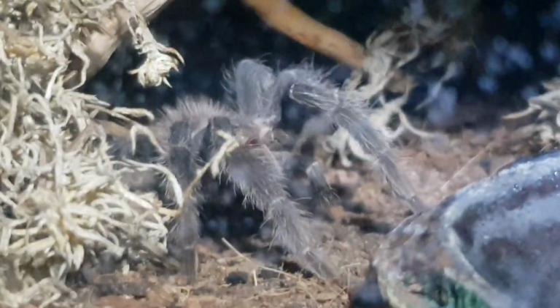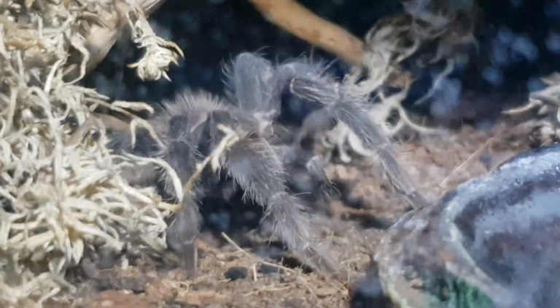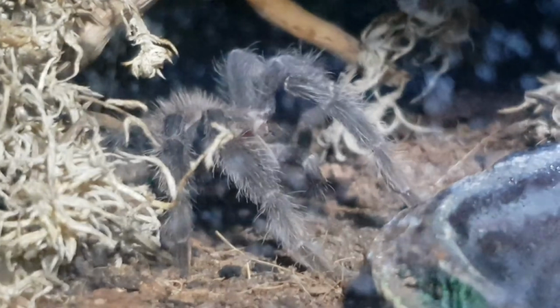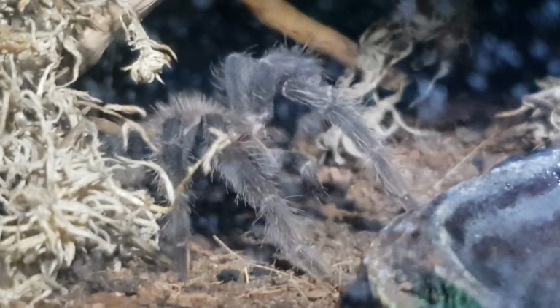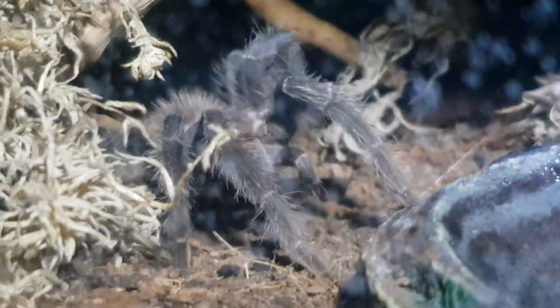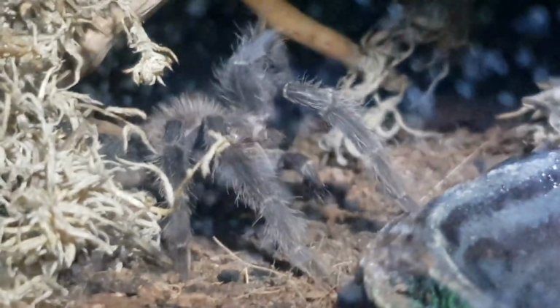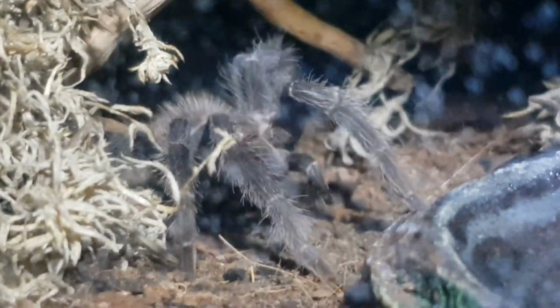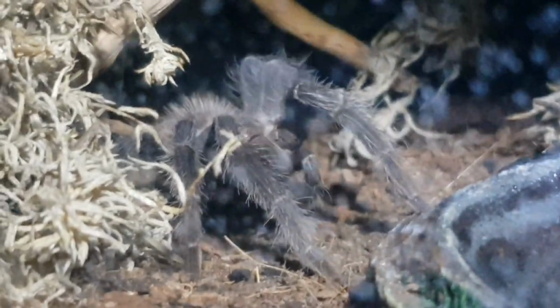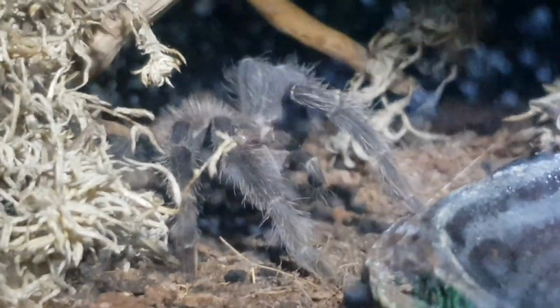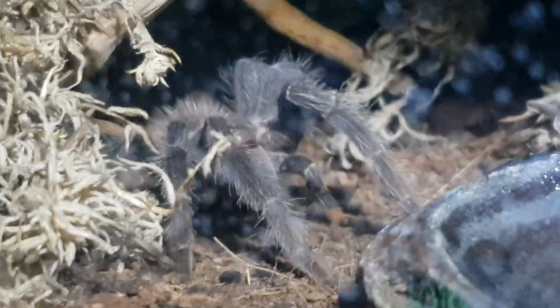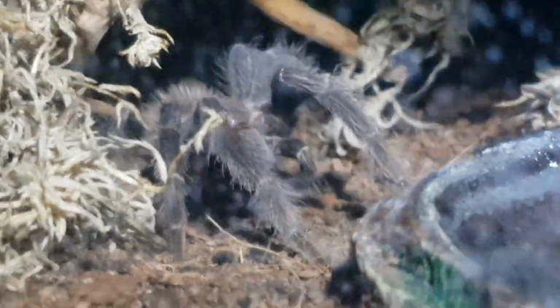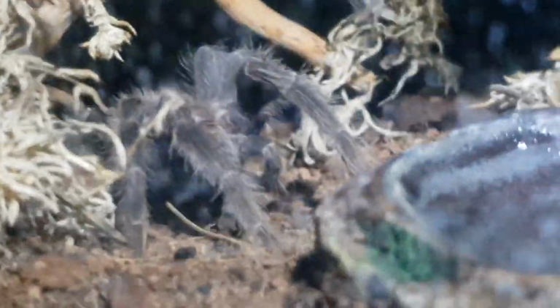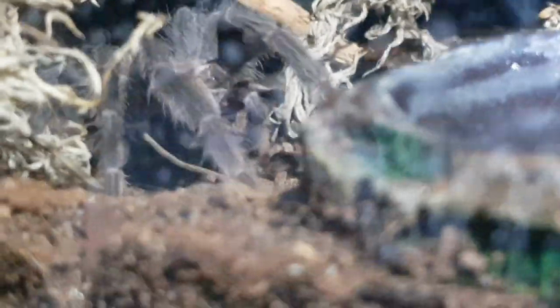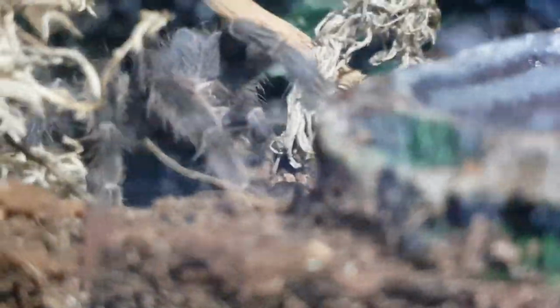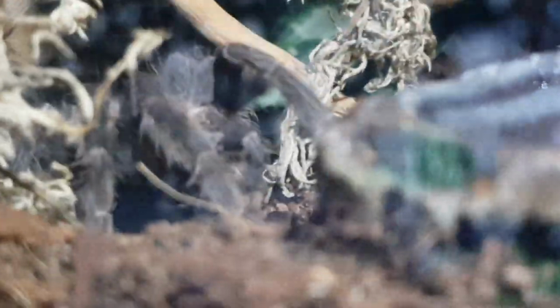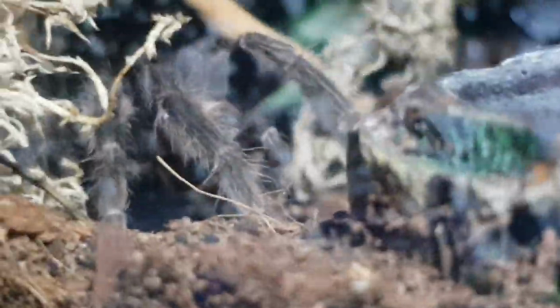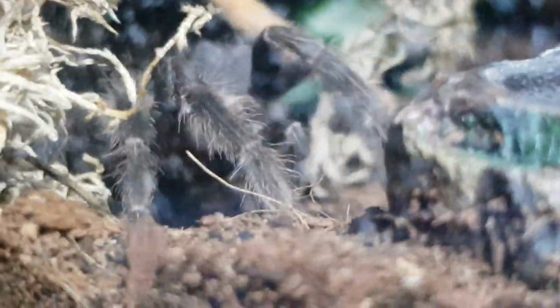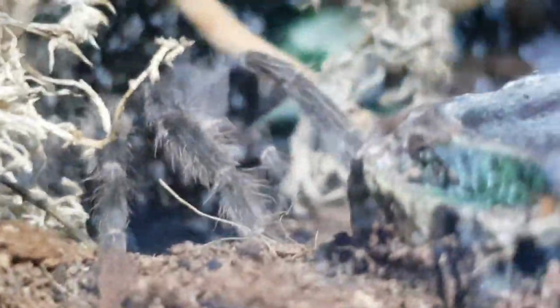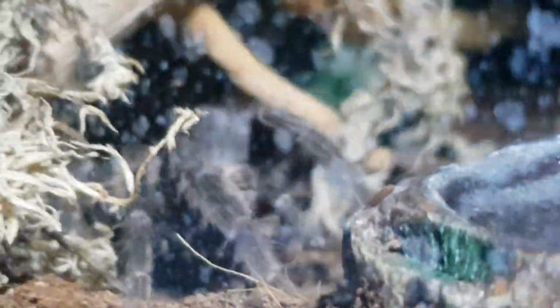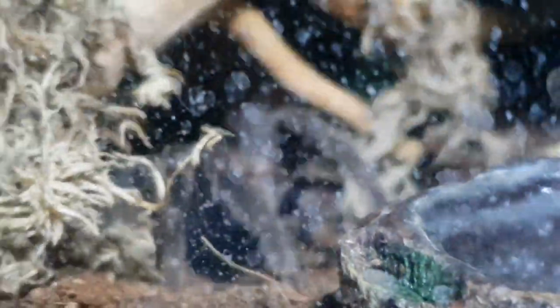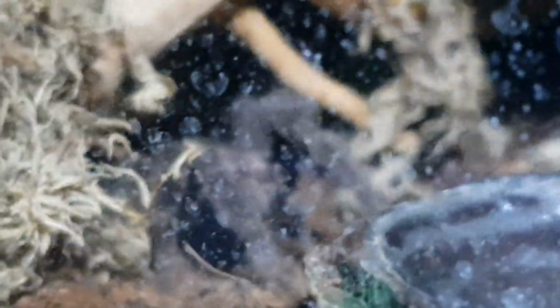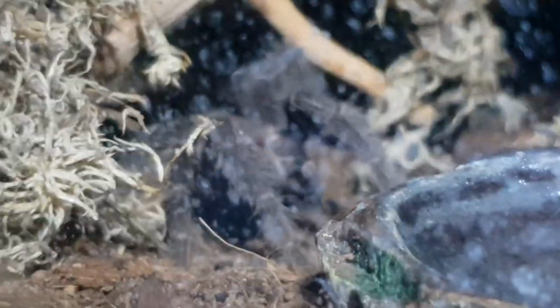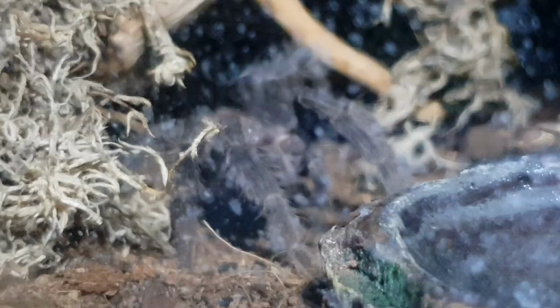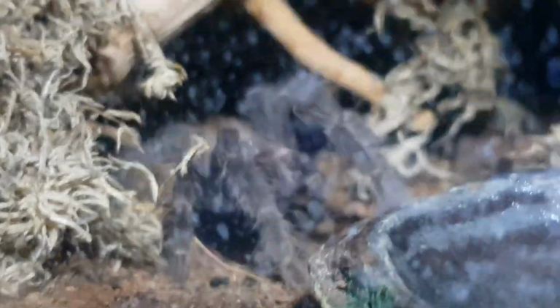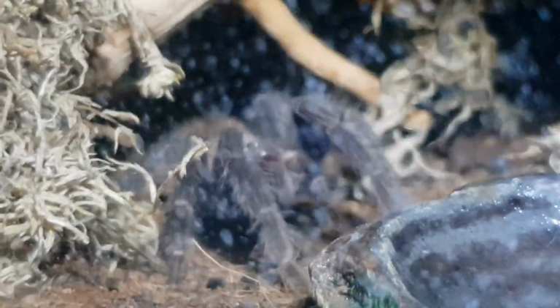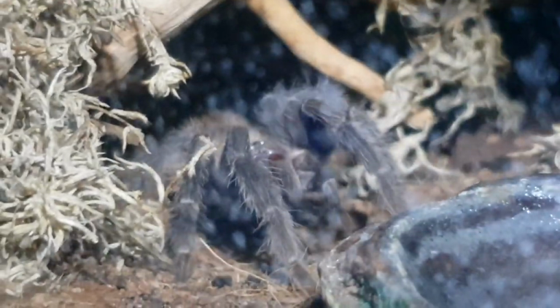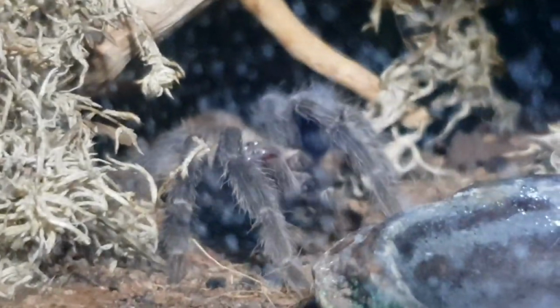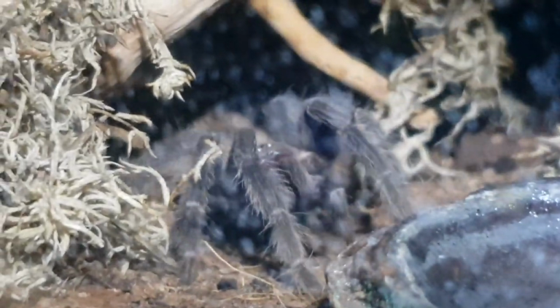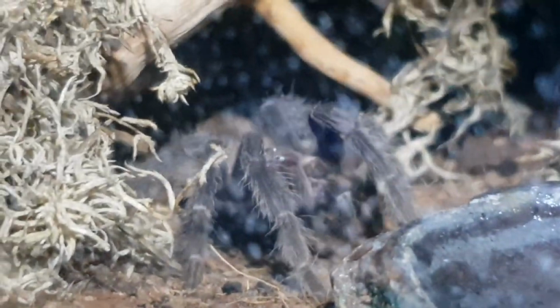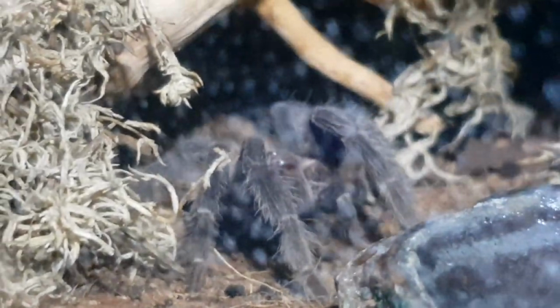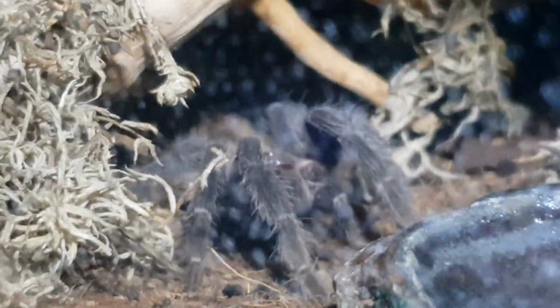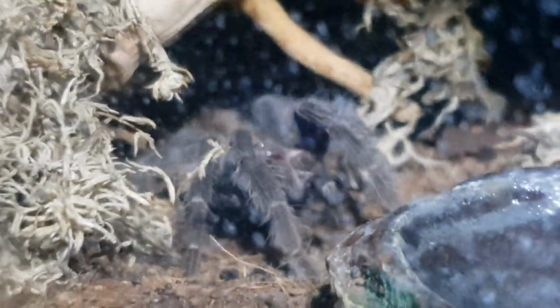Here we go to my salmon pink bird eater, the Lasiodora parahybana. This enclosure needs a bit of a clean — it's just water sprayed everywhere — but you can see him there having himself a little clean.